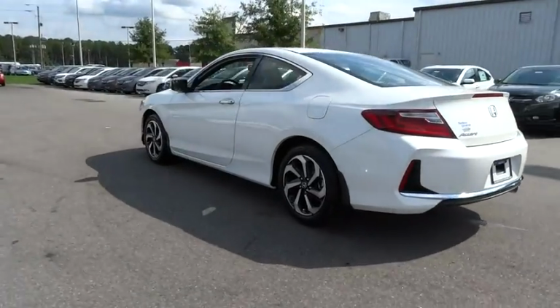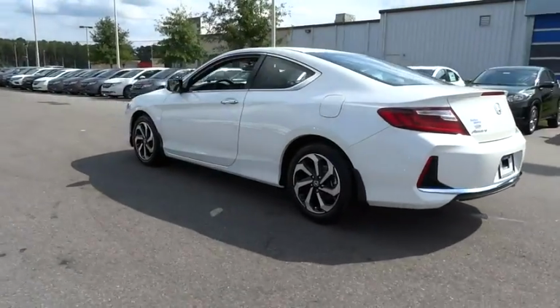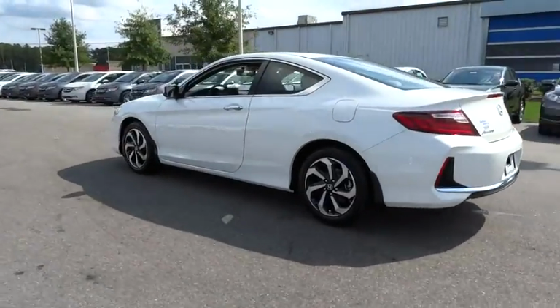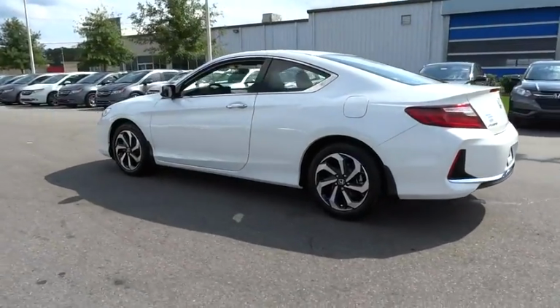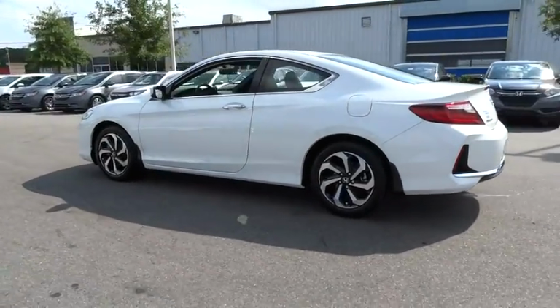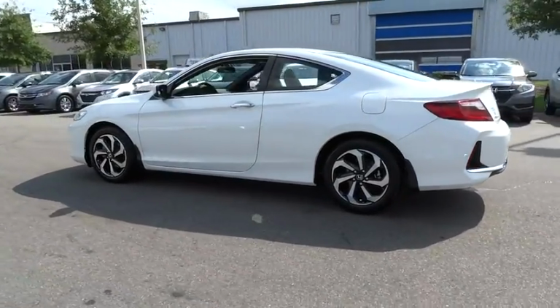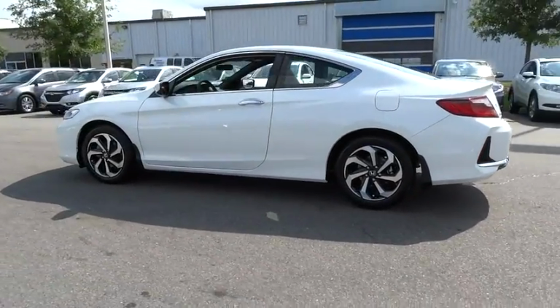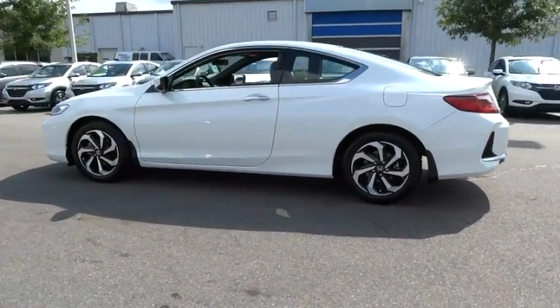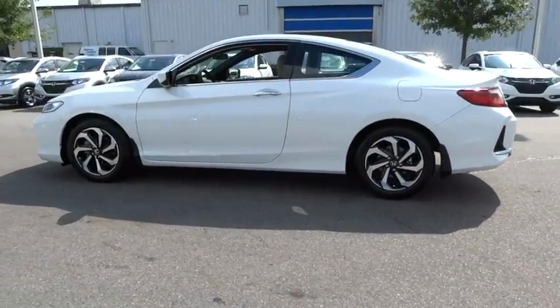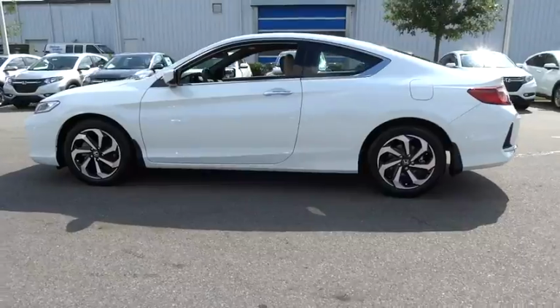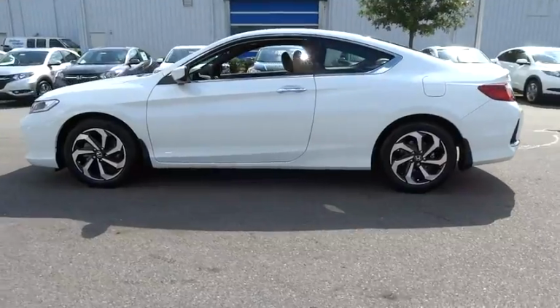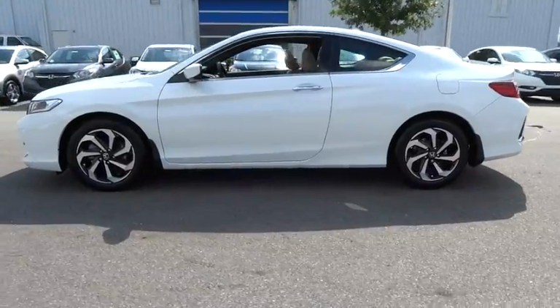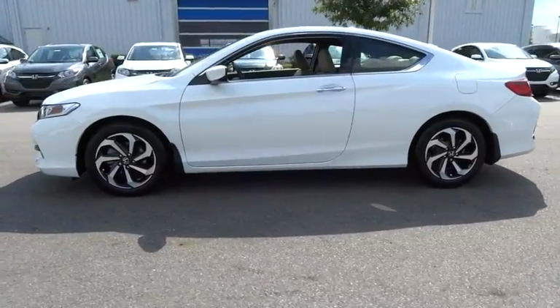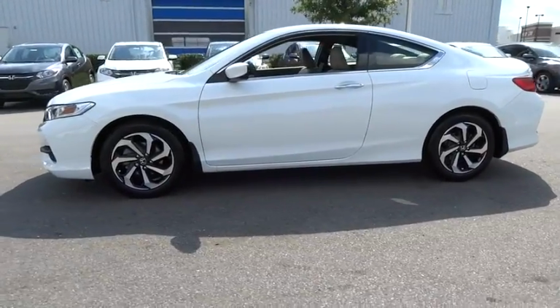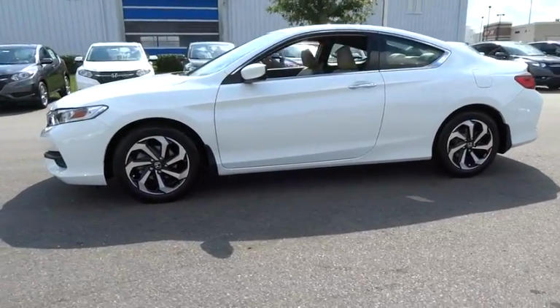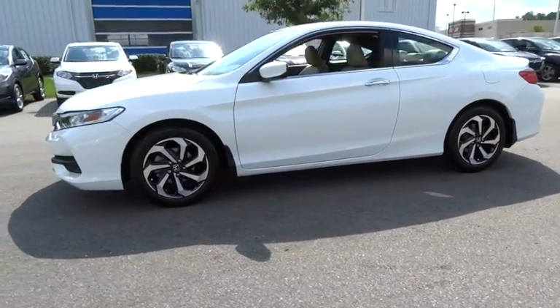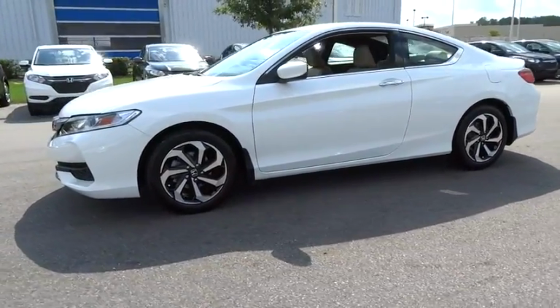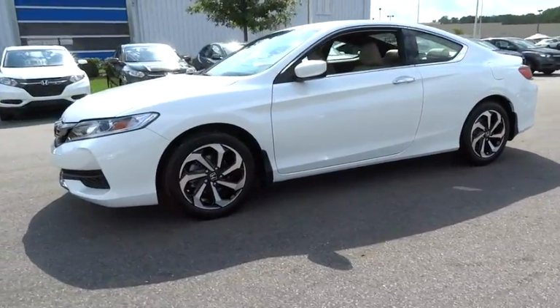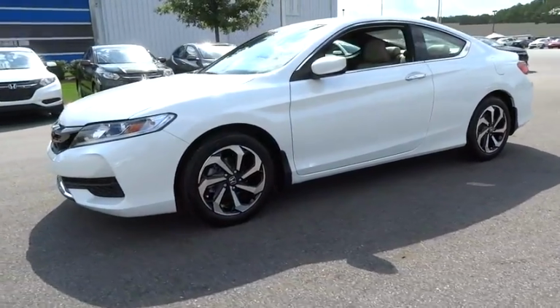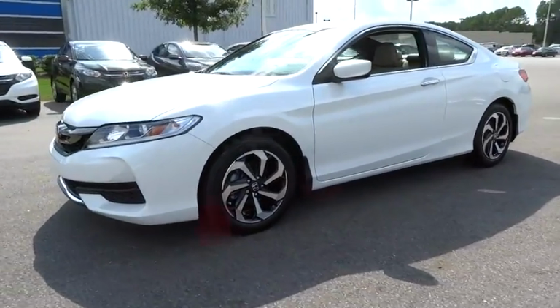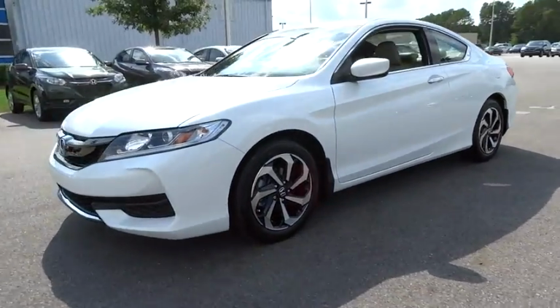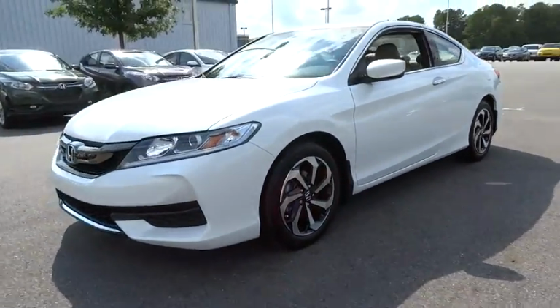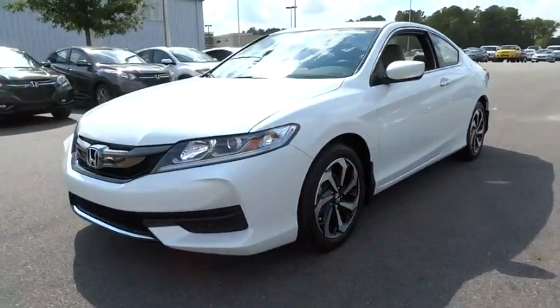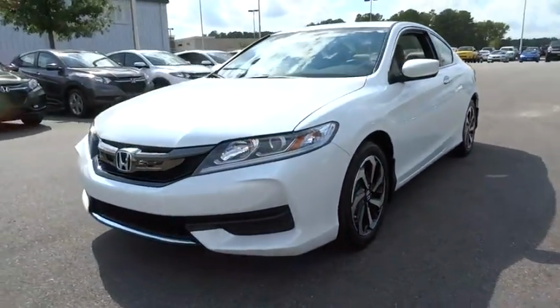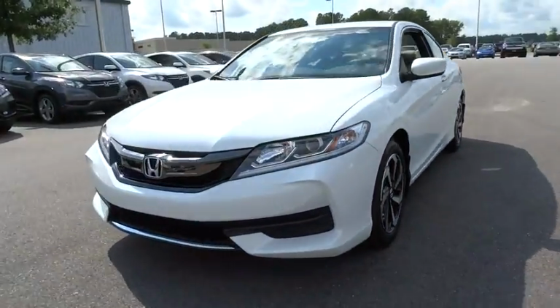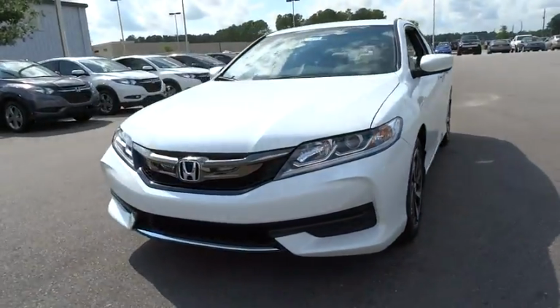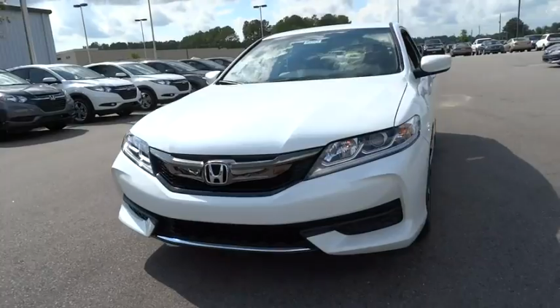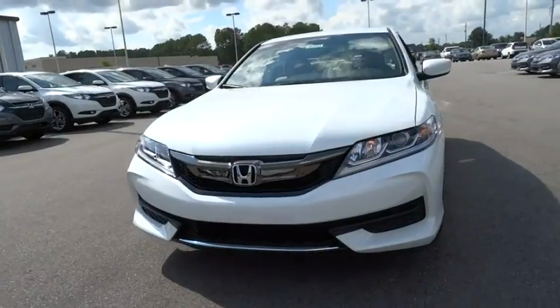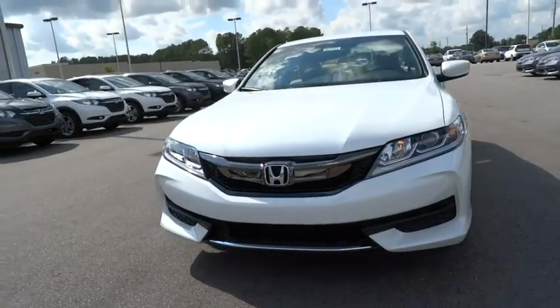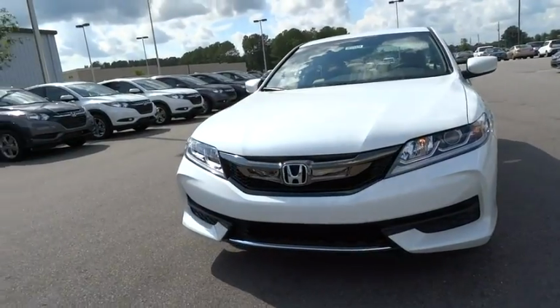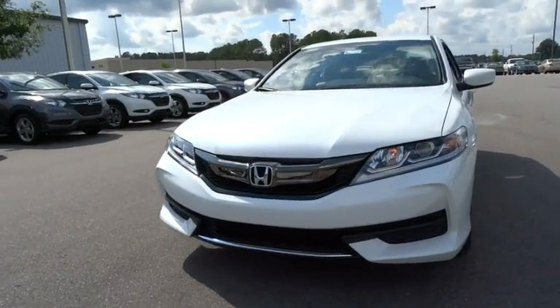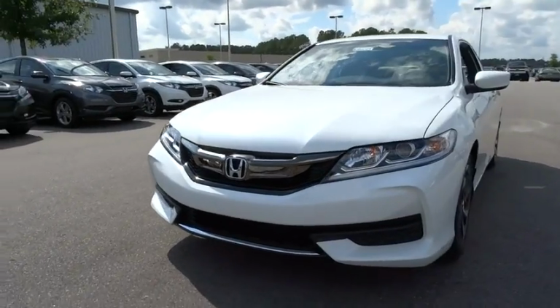Backup camera, keyless entry, Bluetooth, adjustable steering wheel, power steering, ABS four-wheel, cruise control, four-wheel disc brakes, aluminum wheels.